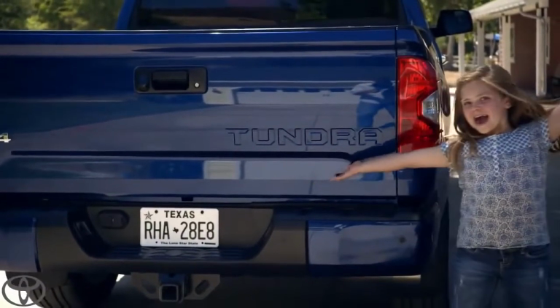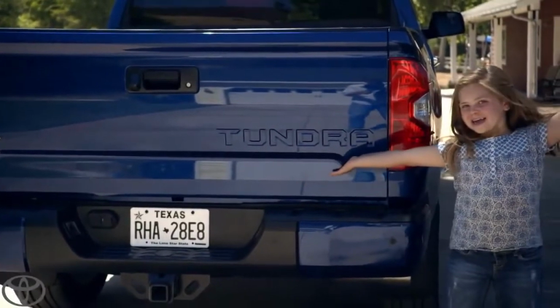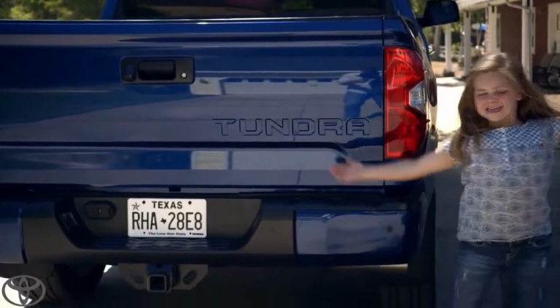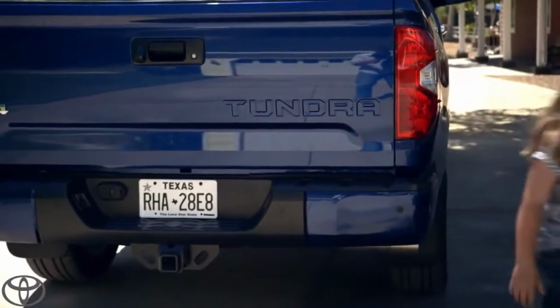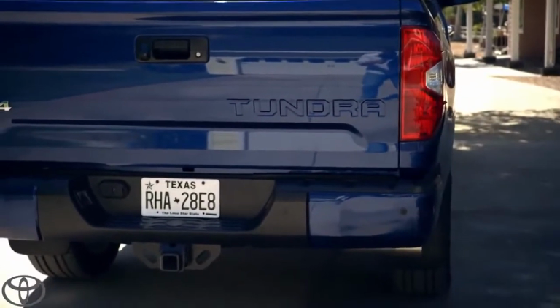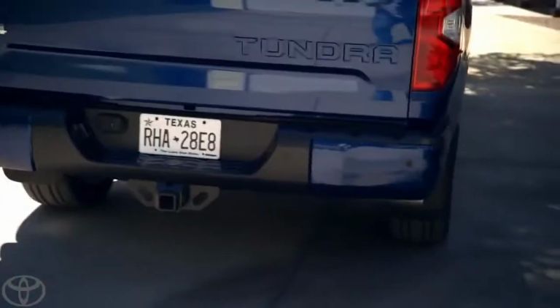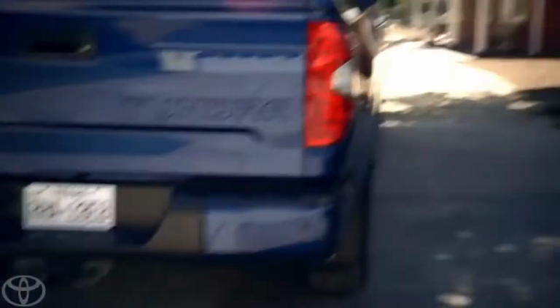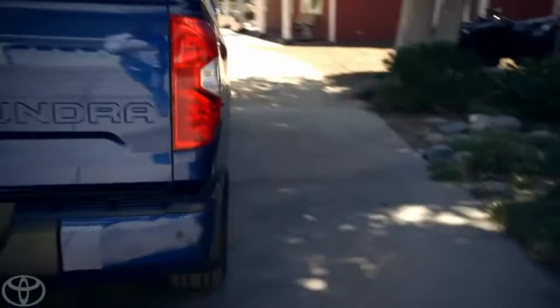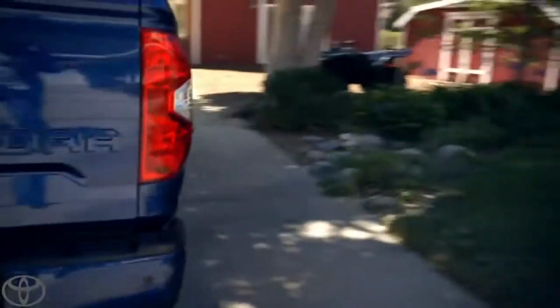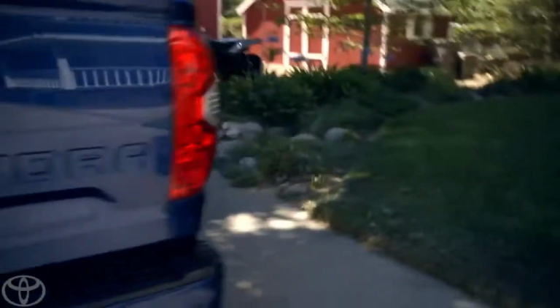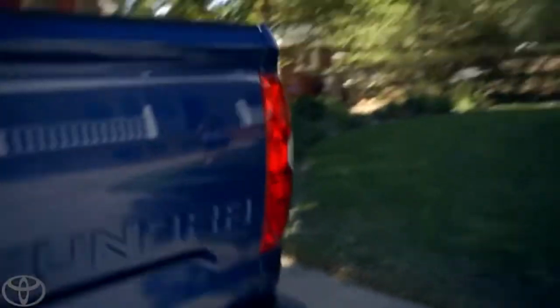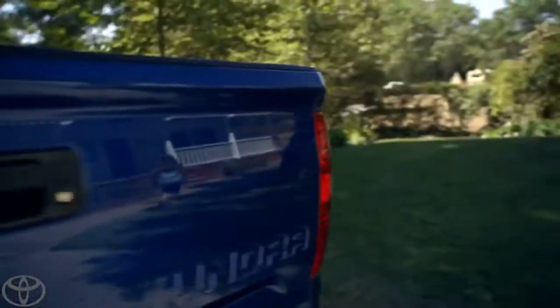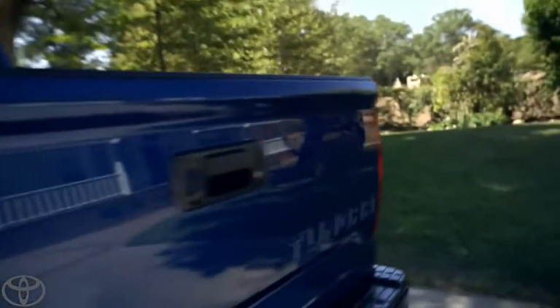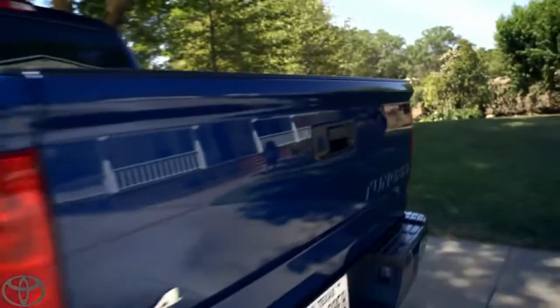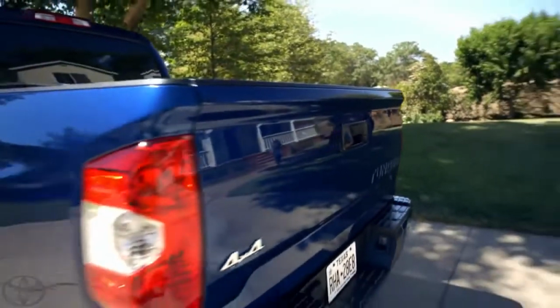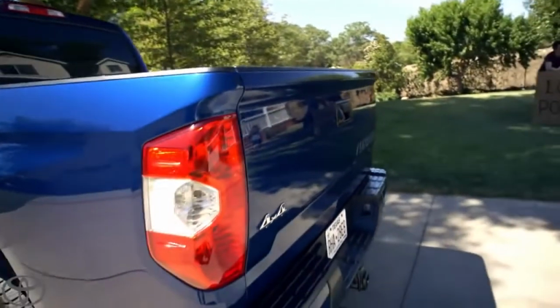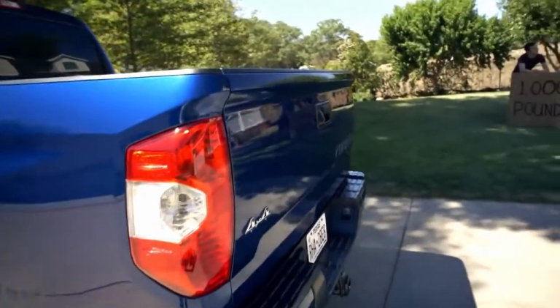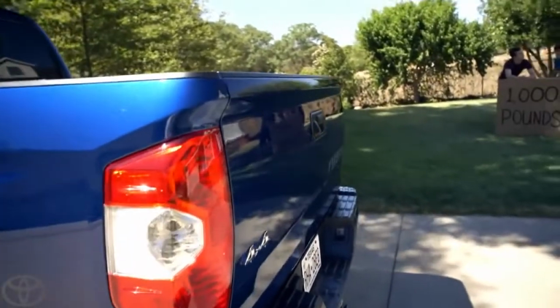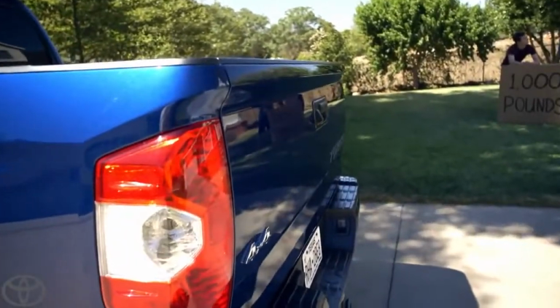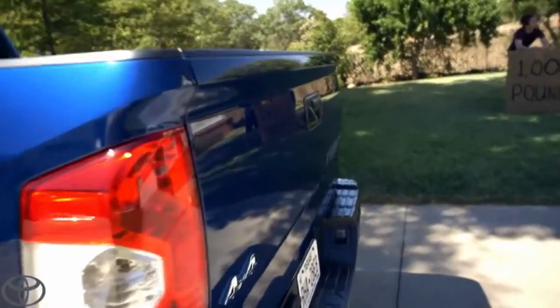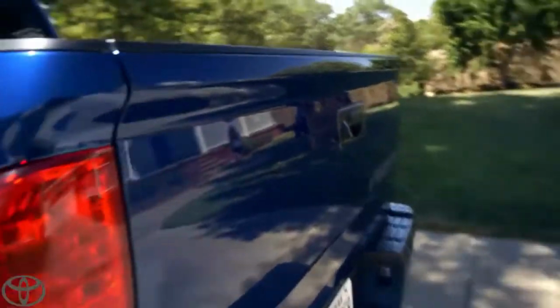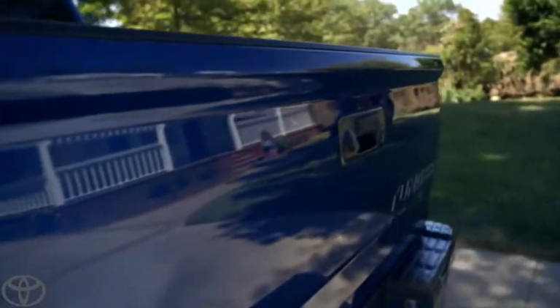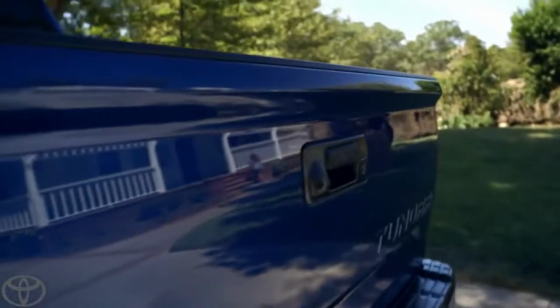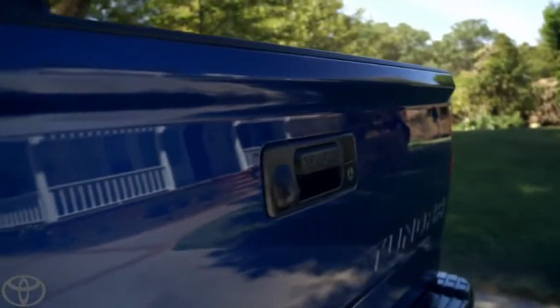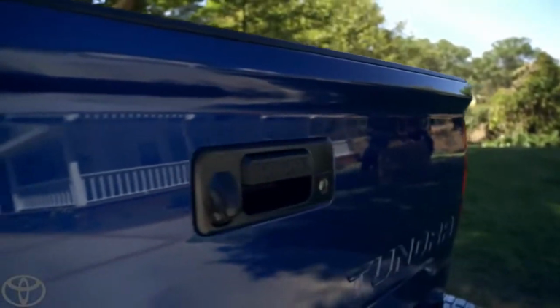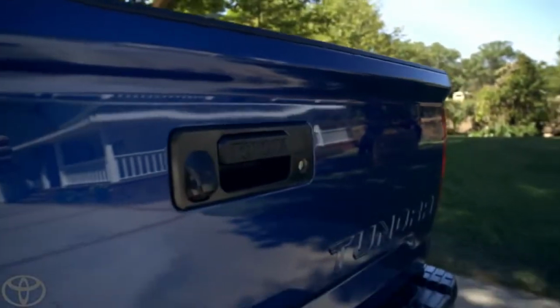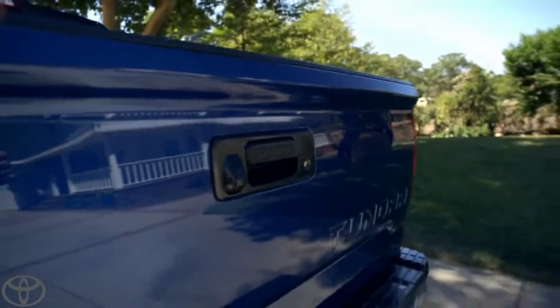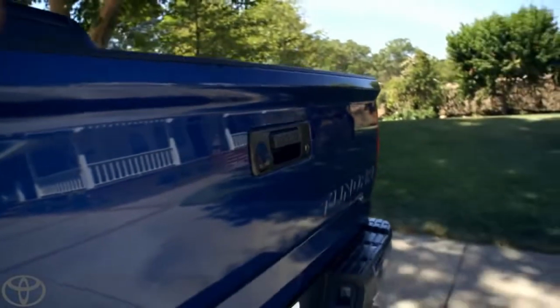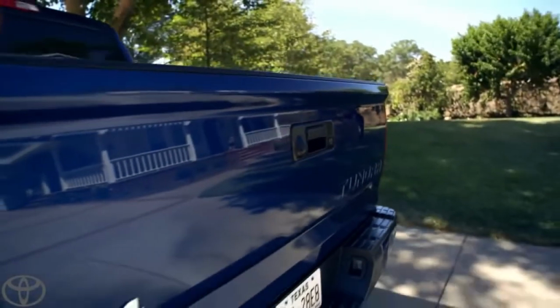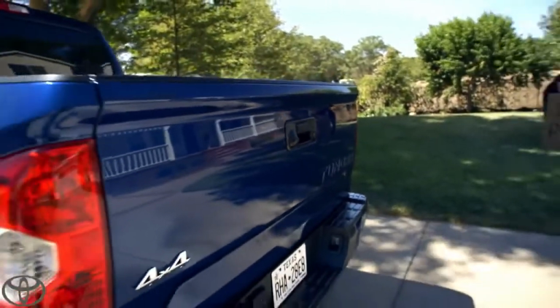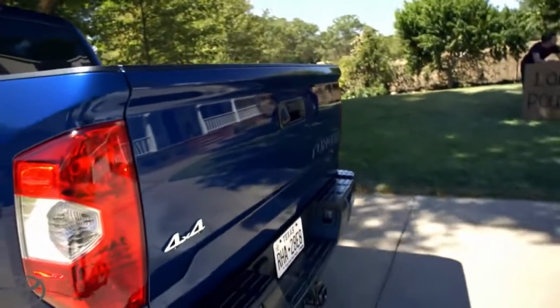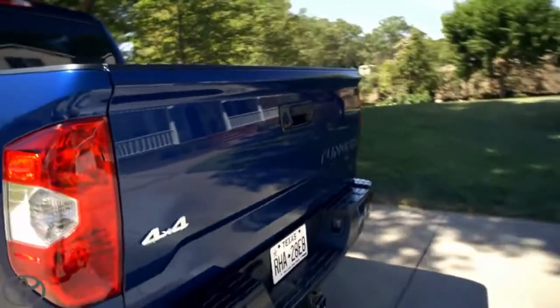Great job. Nice touch indeed. Check this out — it's shaped like a spoiler. Now, most people are going to be thinking, what? Midlife crisis? No, not a midlife crisis. It helps with fuel efficiency.